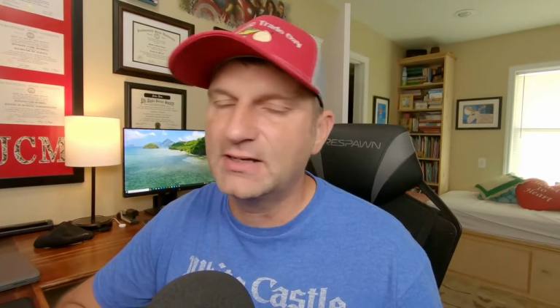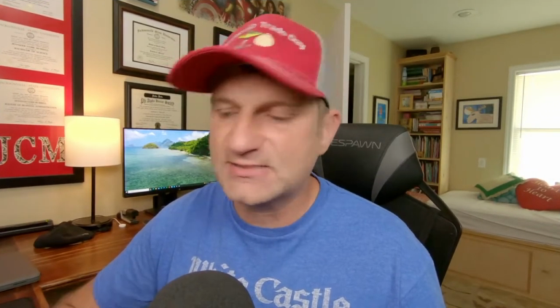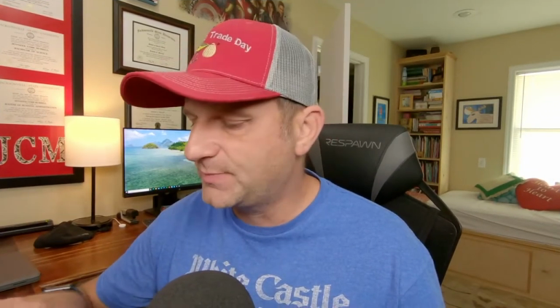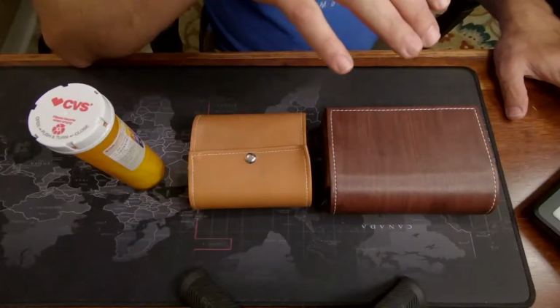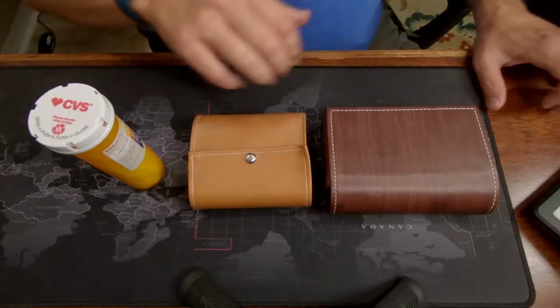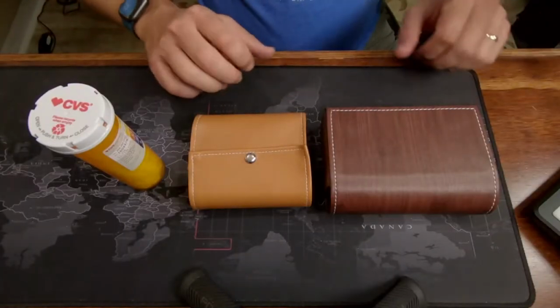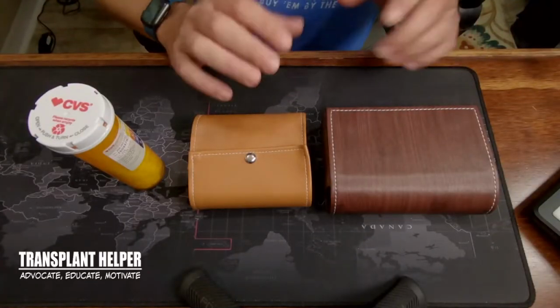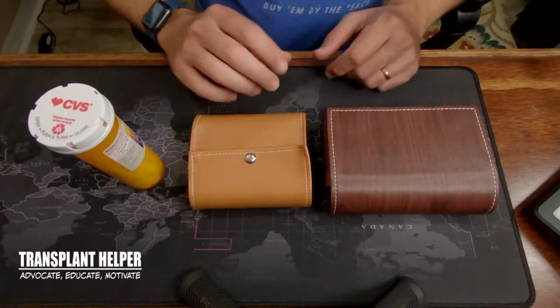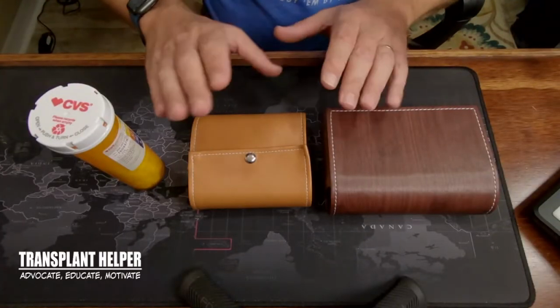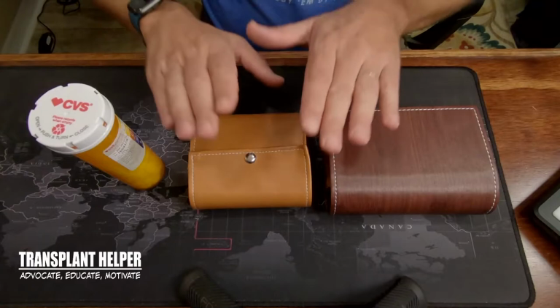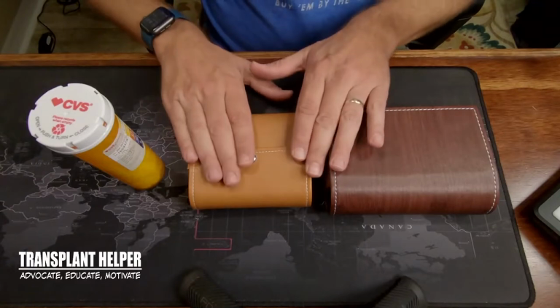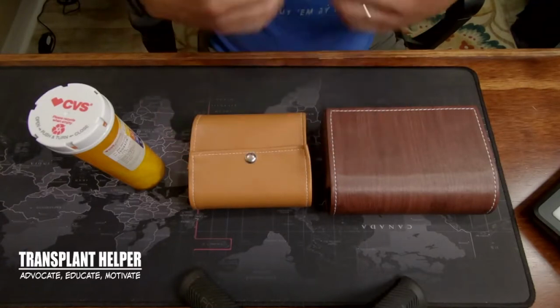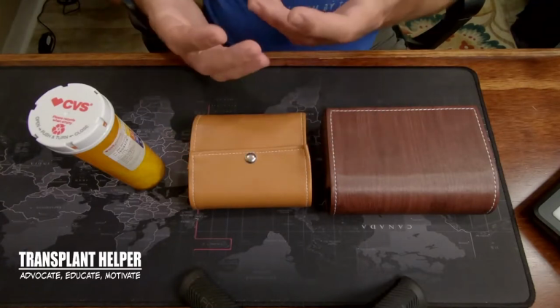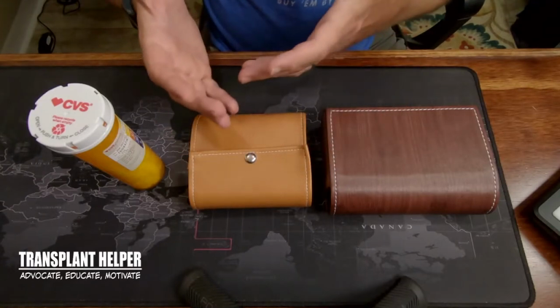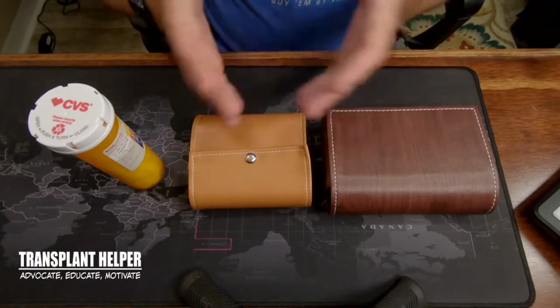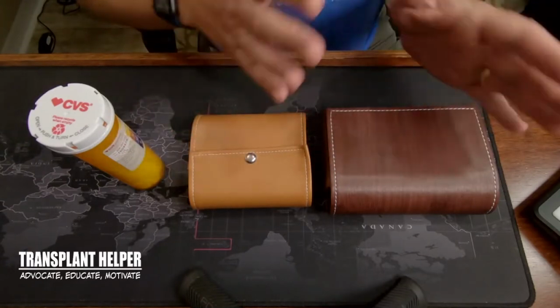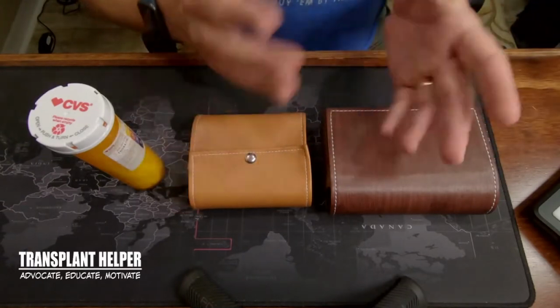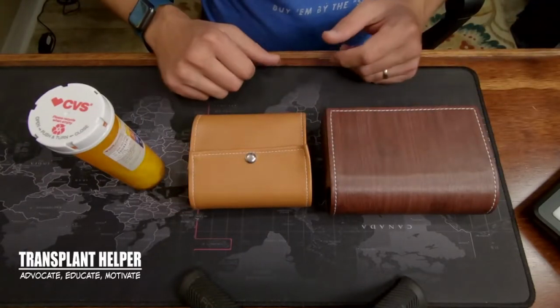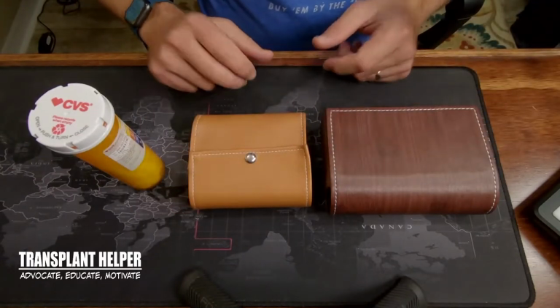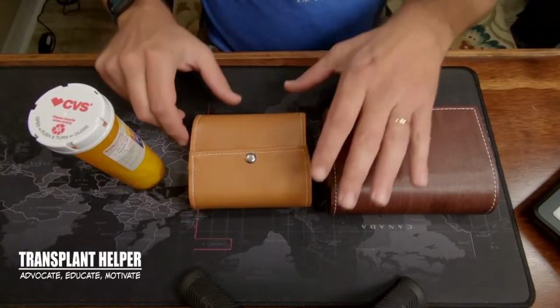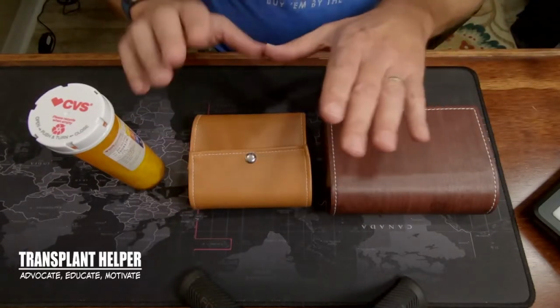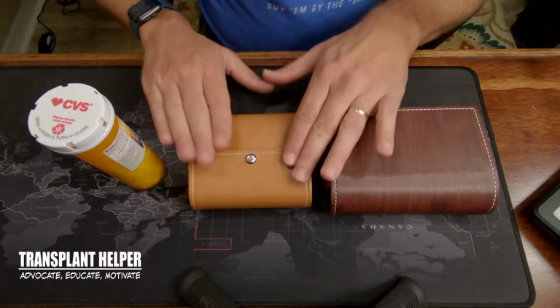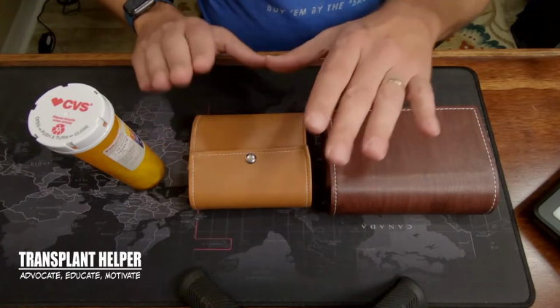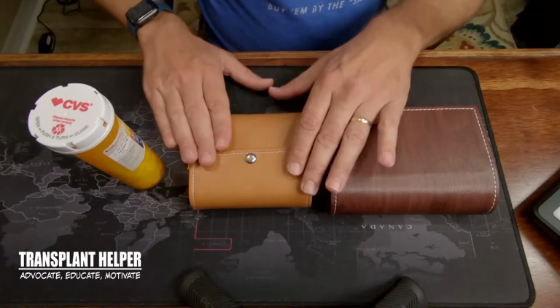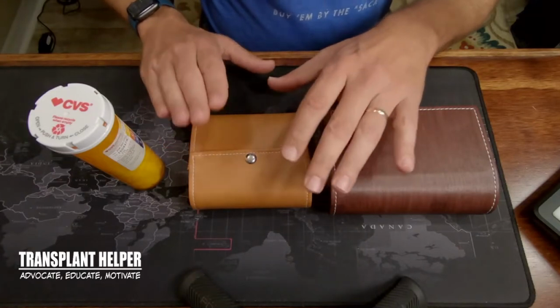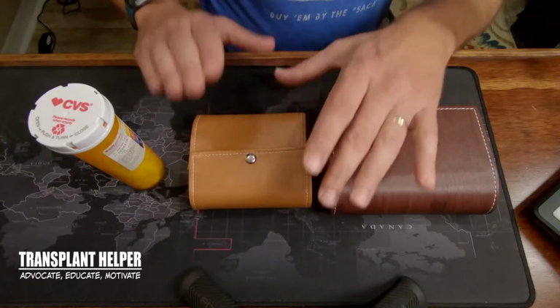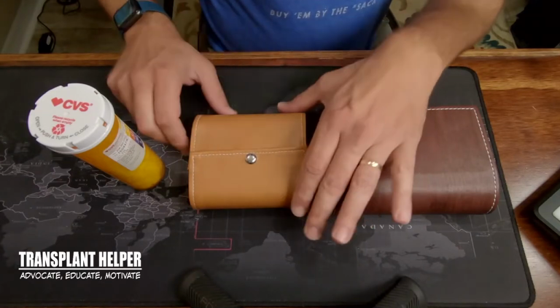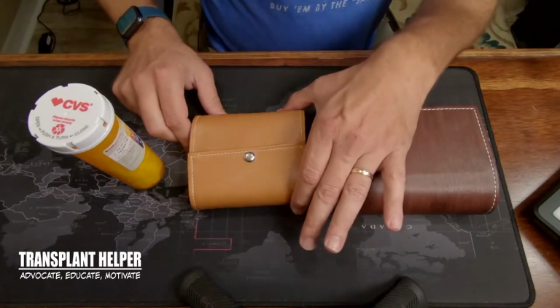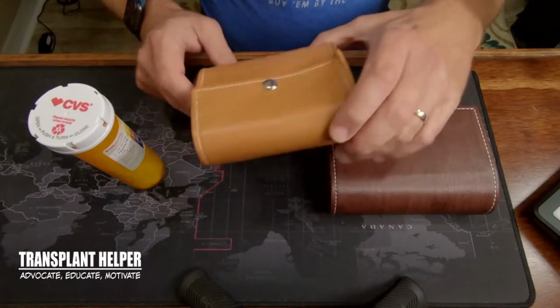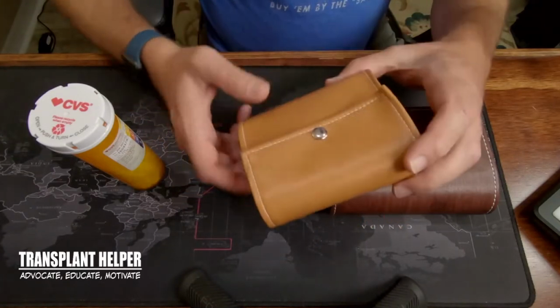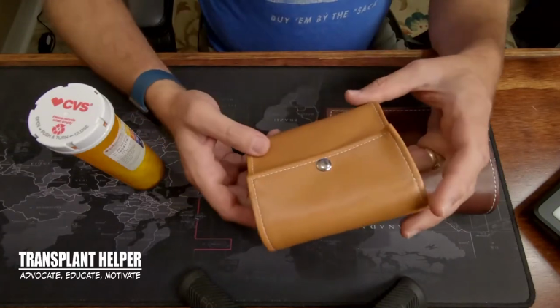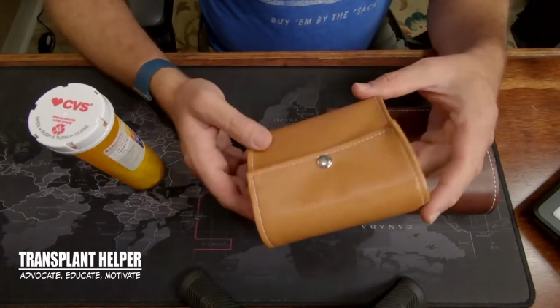Let's jump over and take a look at the pill carriers right here. On my right — probably your left — I have the one that I've been using for quite a while. That is the Liz Mandu Travel Size Pill Carrier. I've absolutely loved it for several reasons.